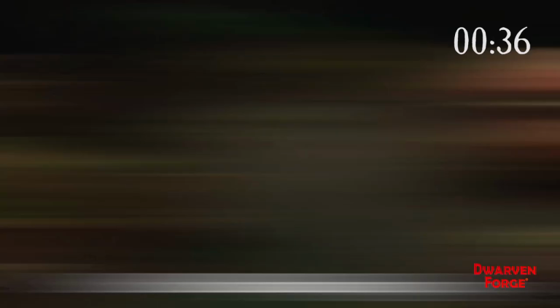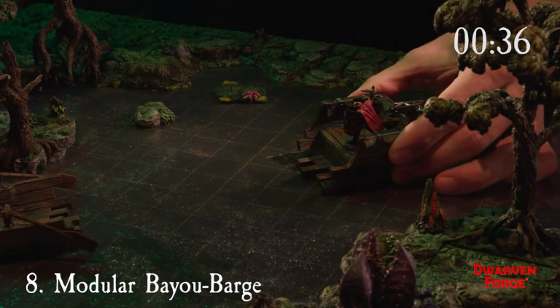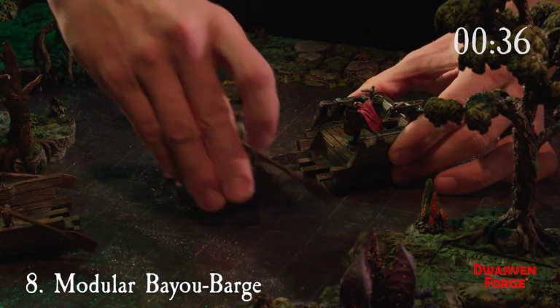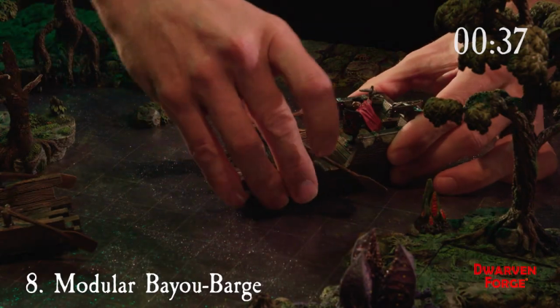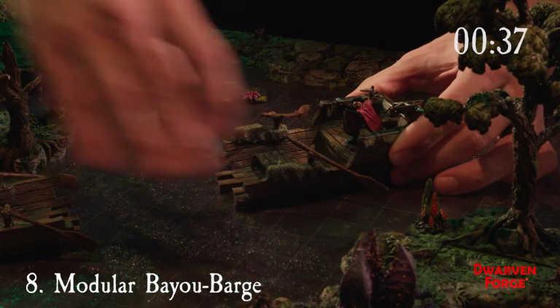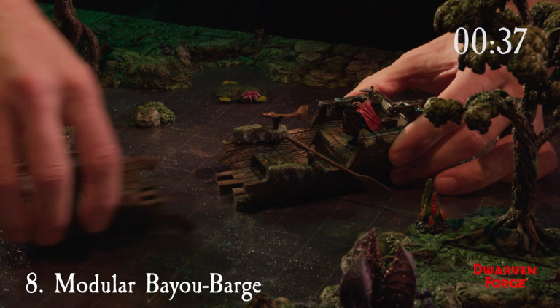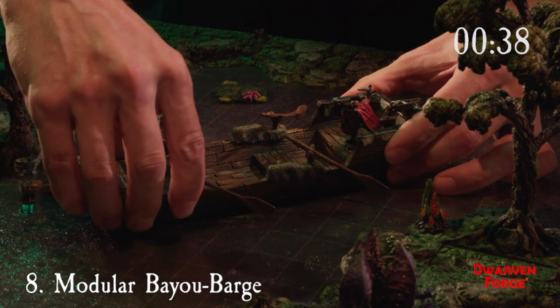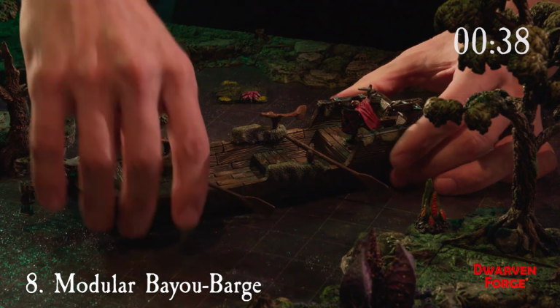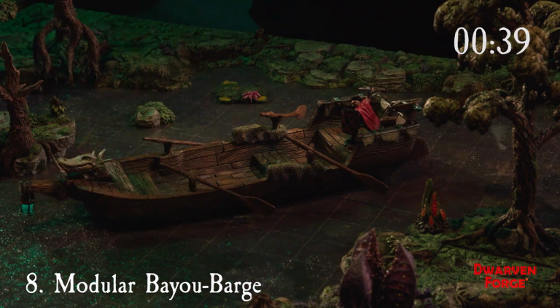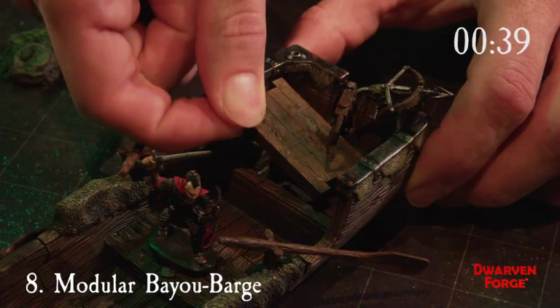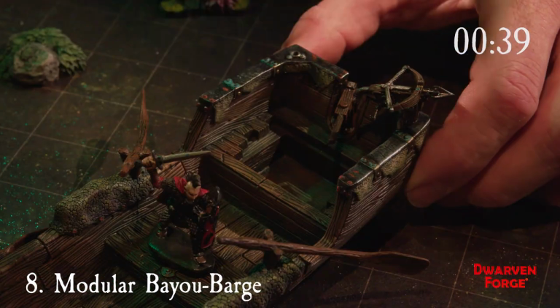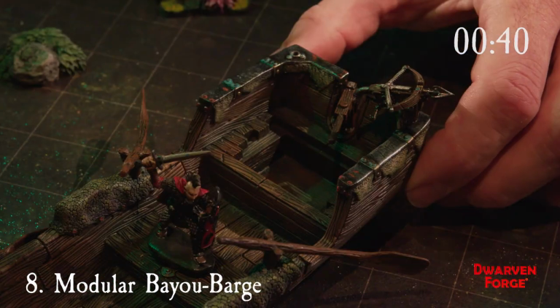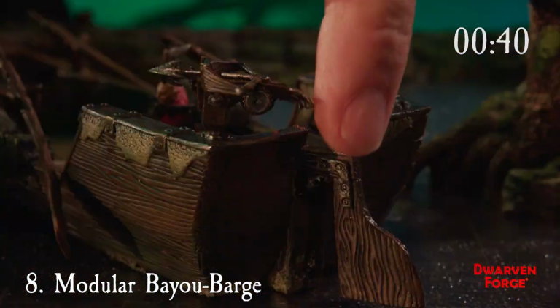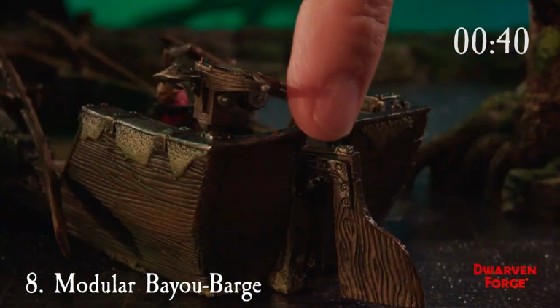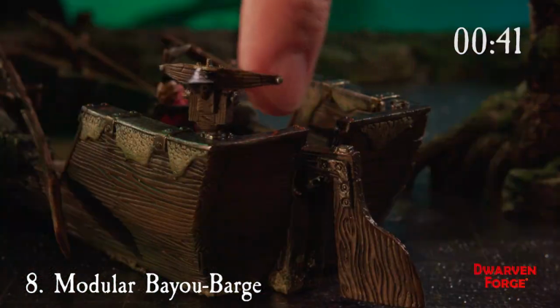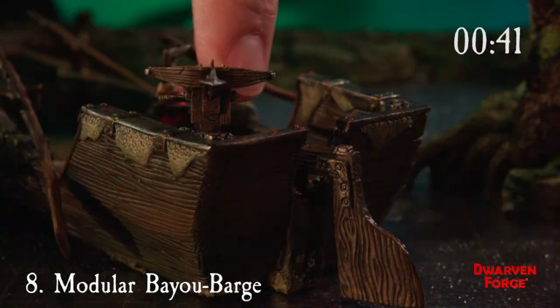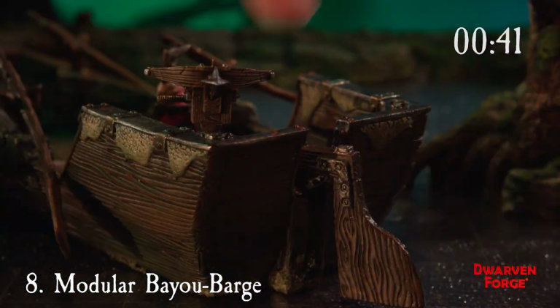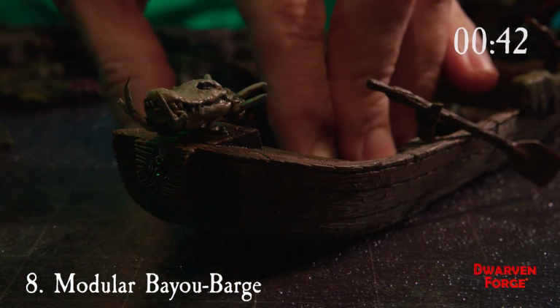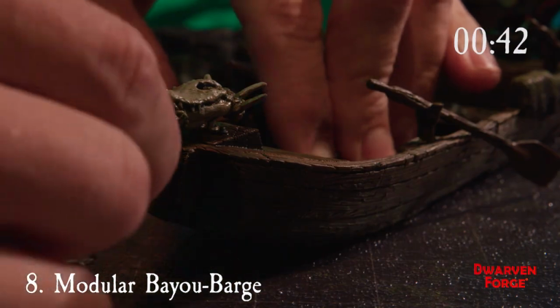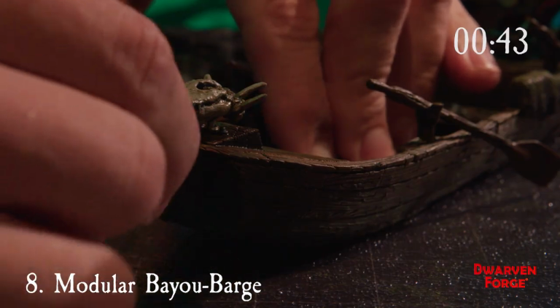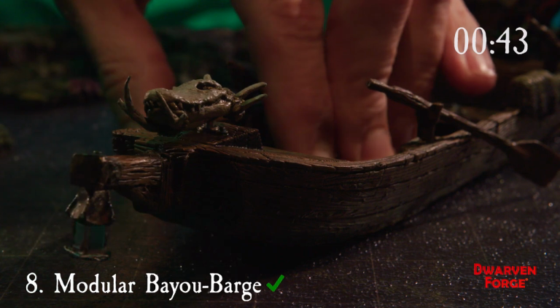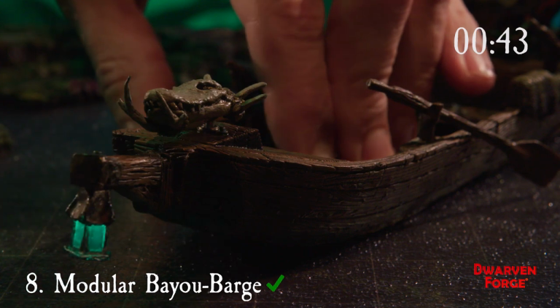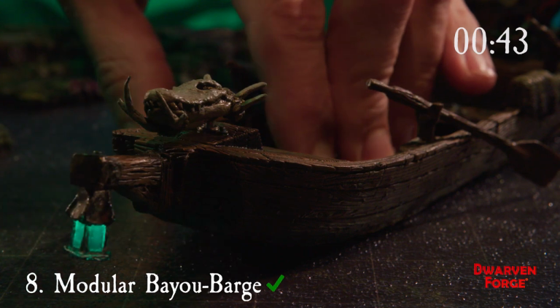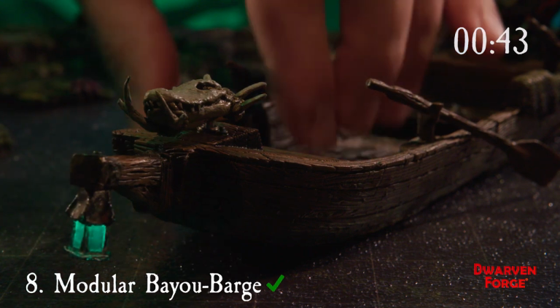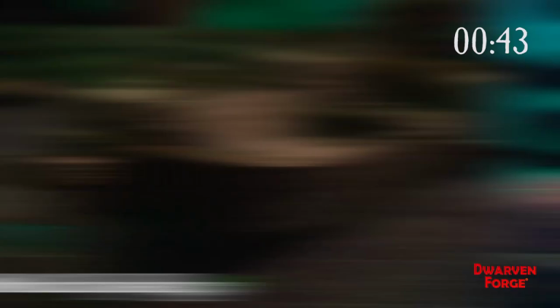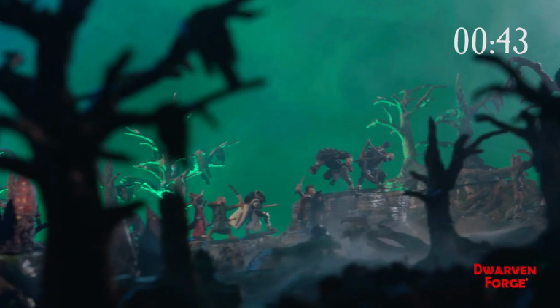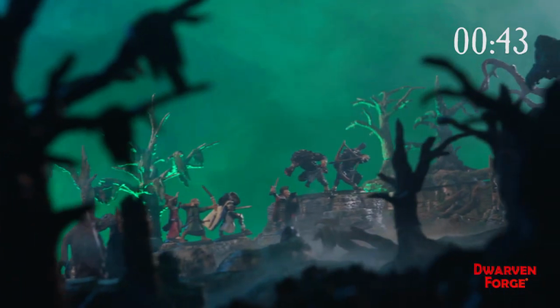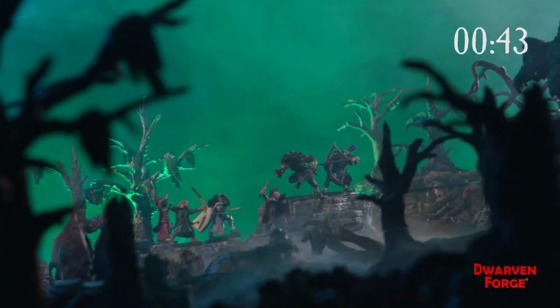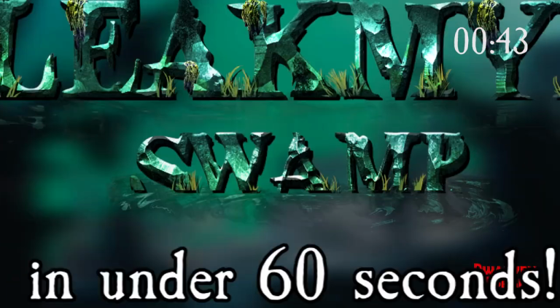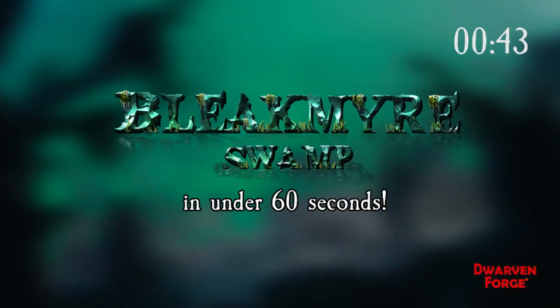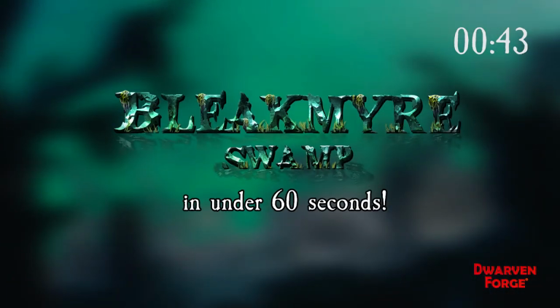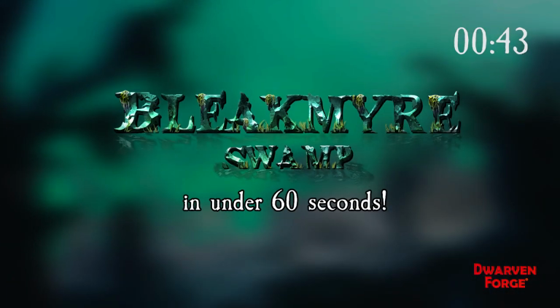And the cherry on top, we have a modular bayou barge with a hidden smuggler's hatch, pole accessory ports, and a modular LED socket prow. And that is Bleakmeyer Swamp in under 60 seconds.